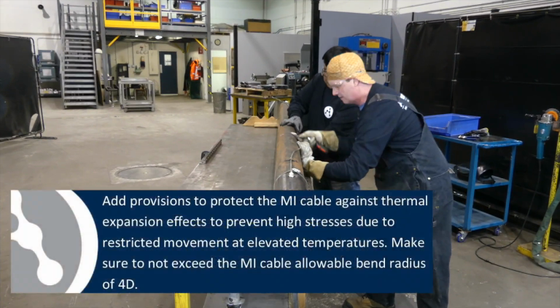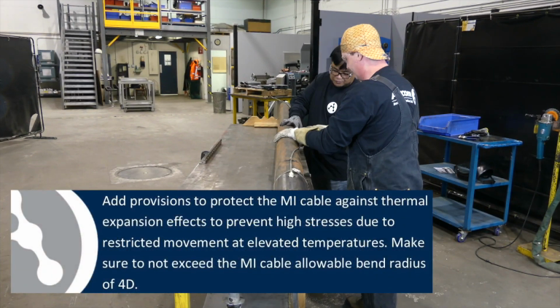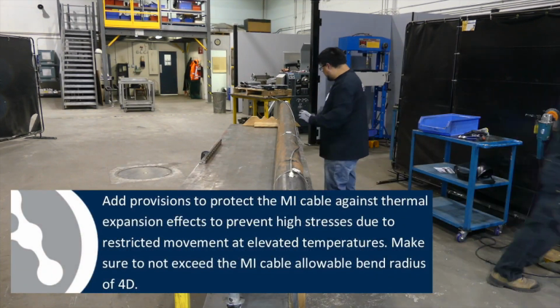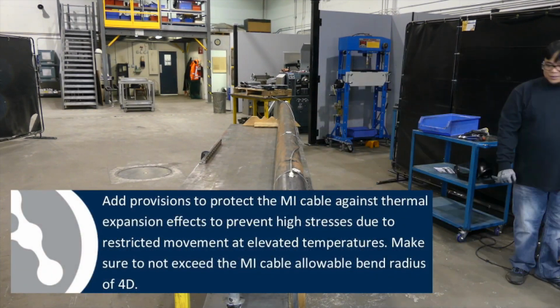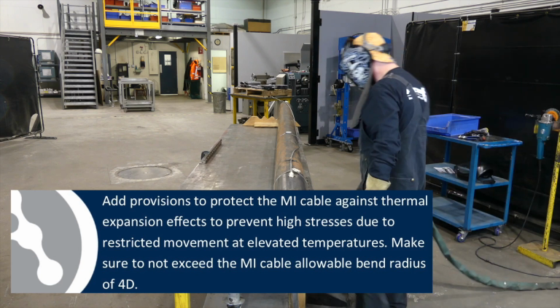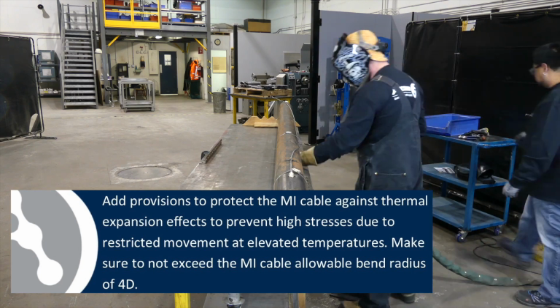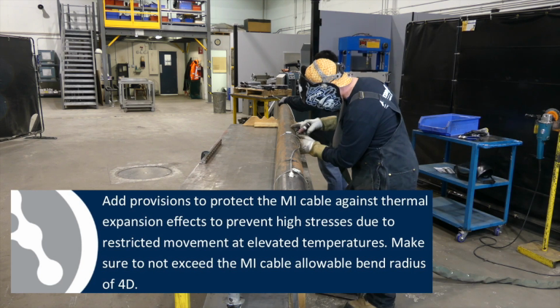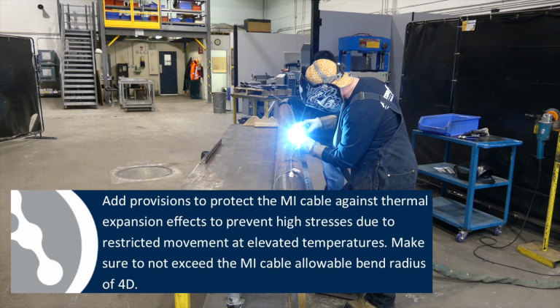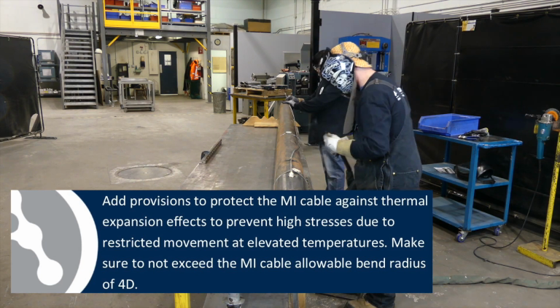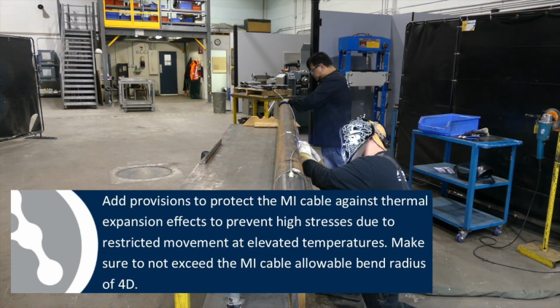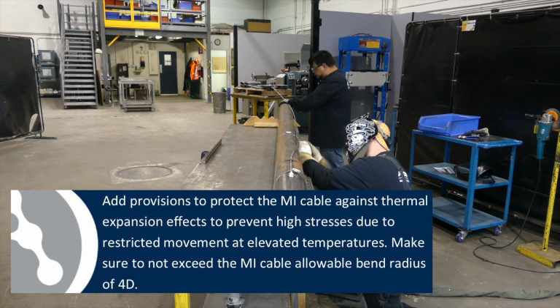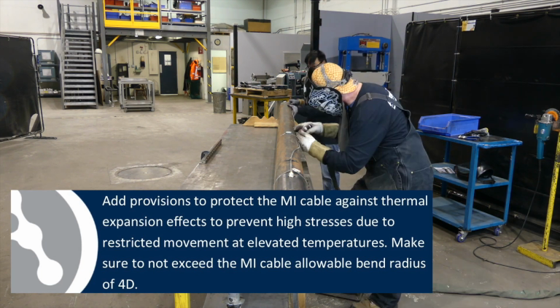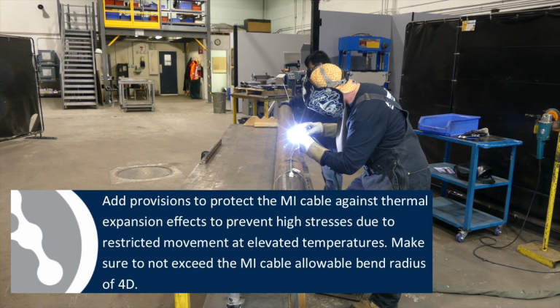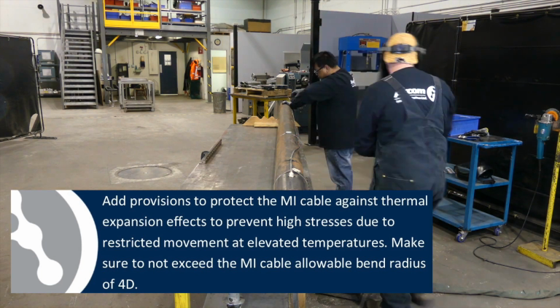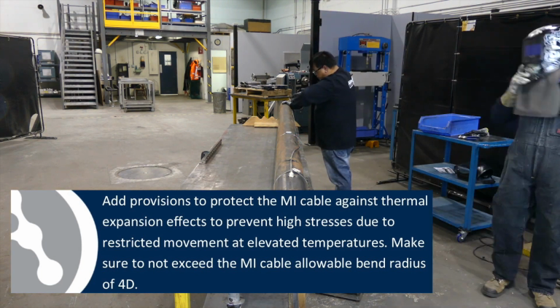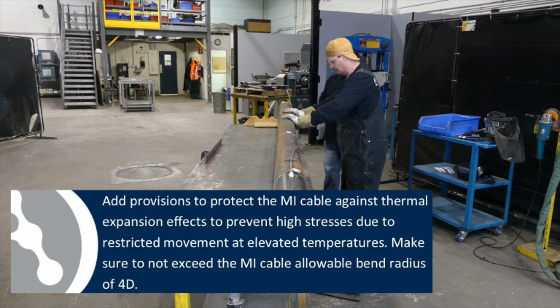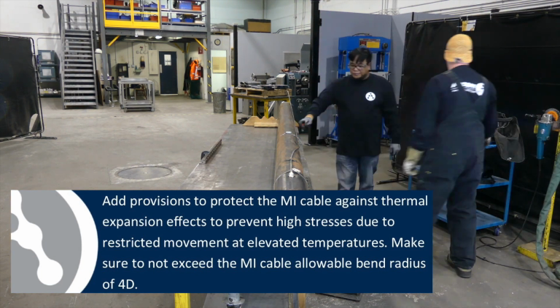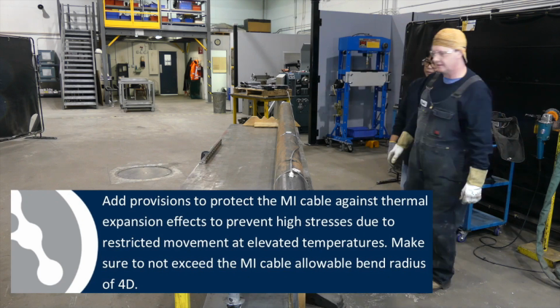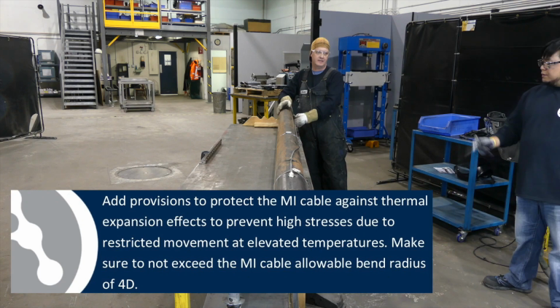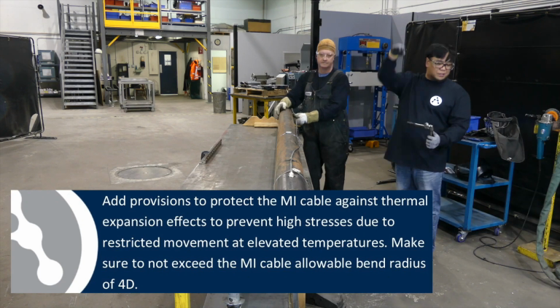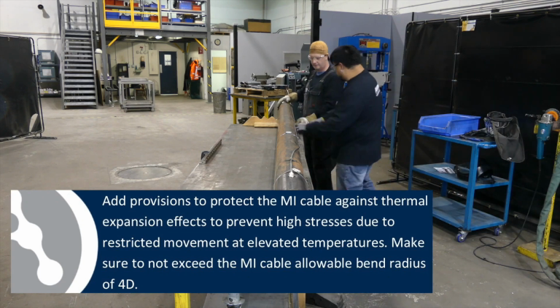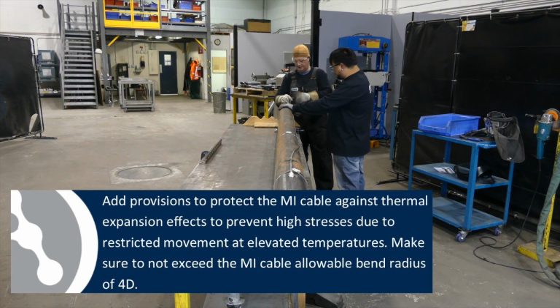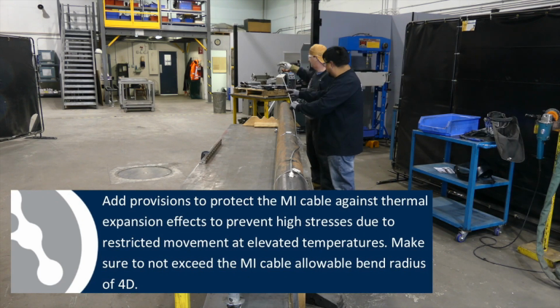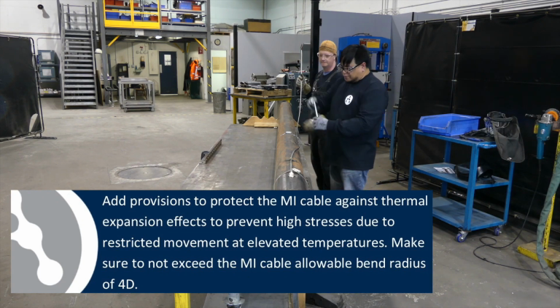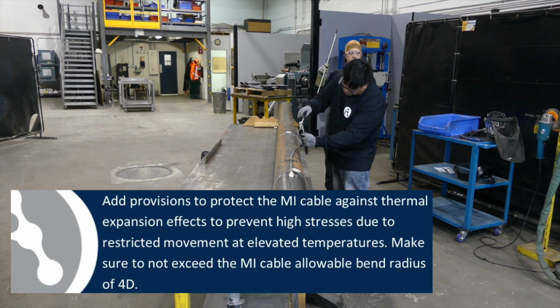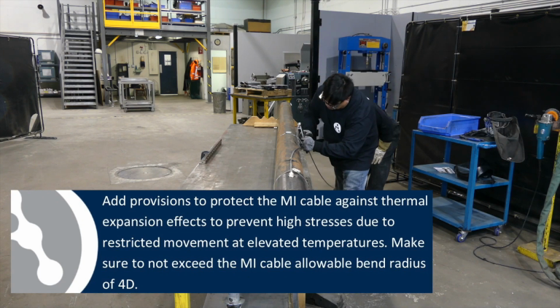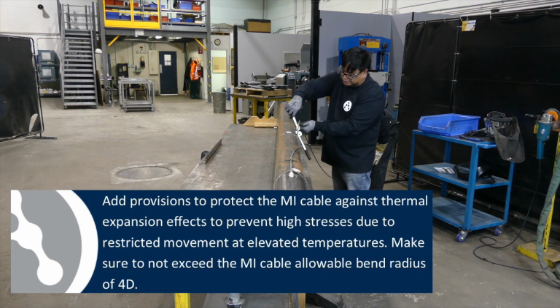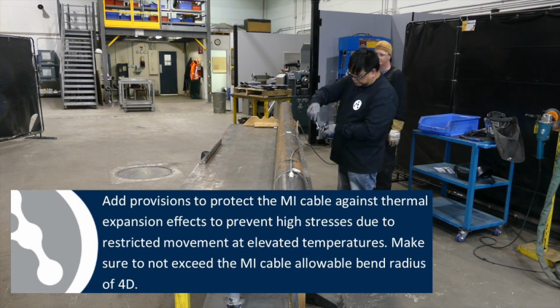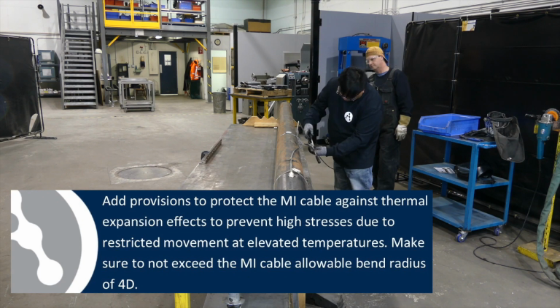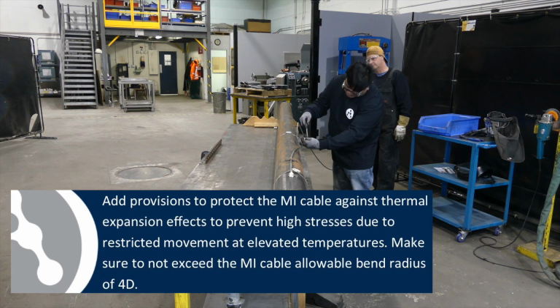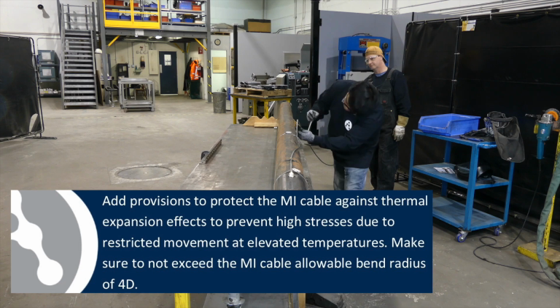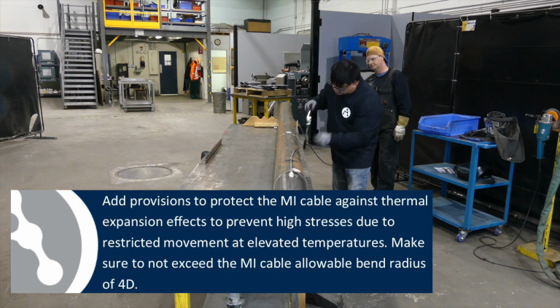Add provisions to protect the MI cable against thermal expansion effects to prevent high stresses due to restricted movement at elevated temperatures. Make sure not to exceed the MI cable allowable bend radius of 4D.